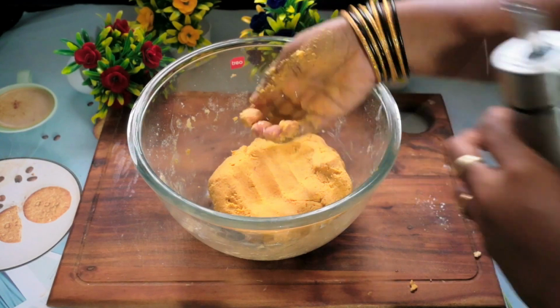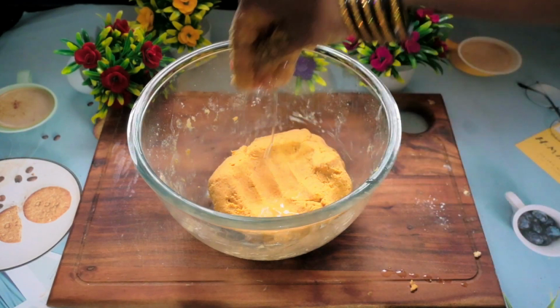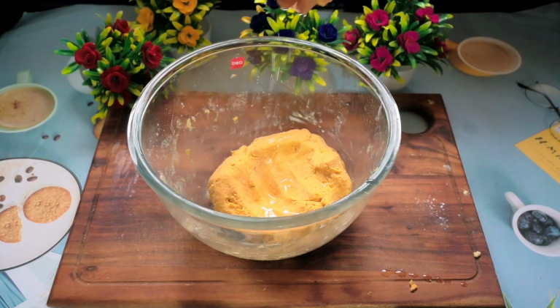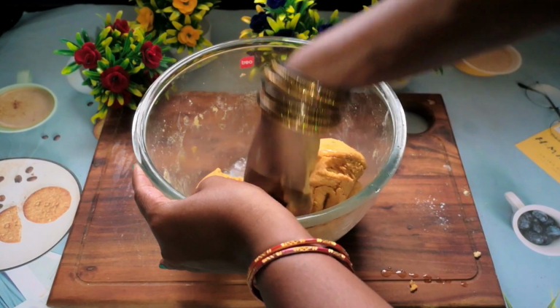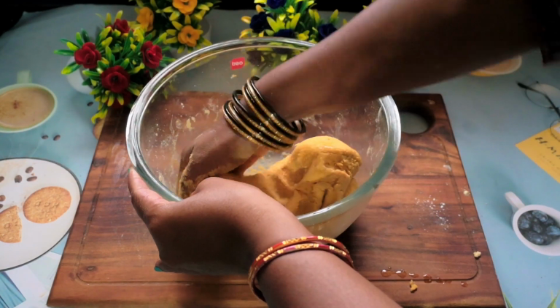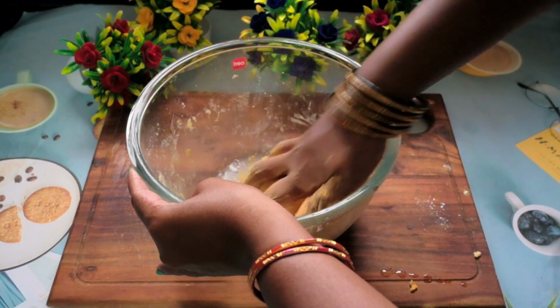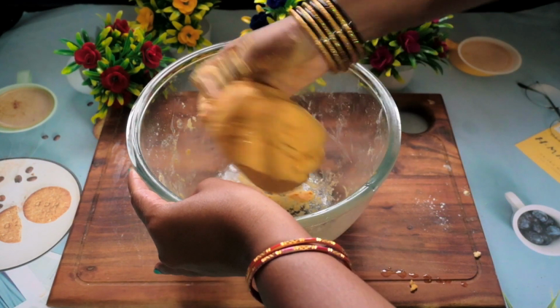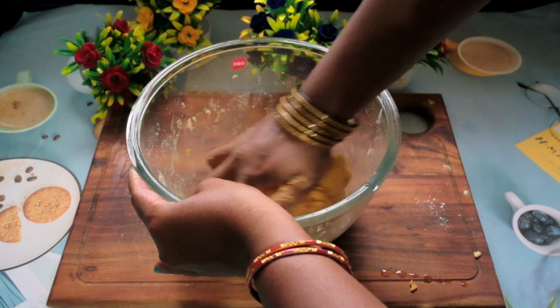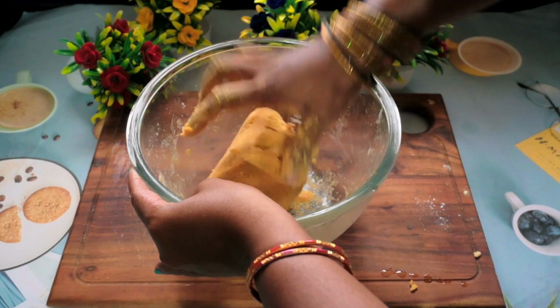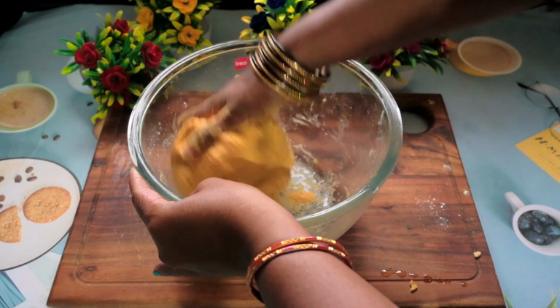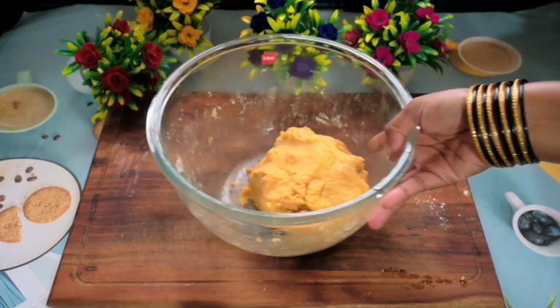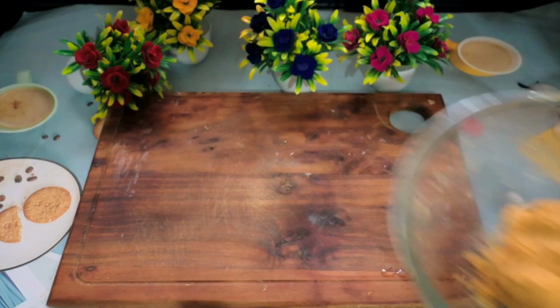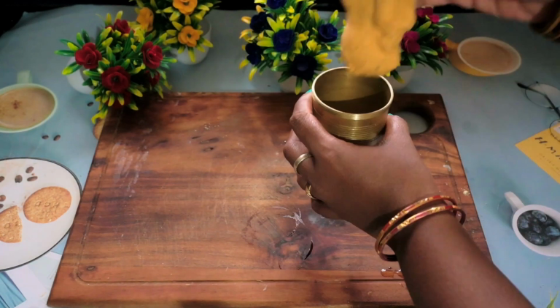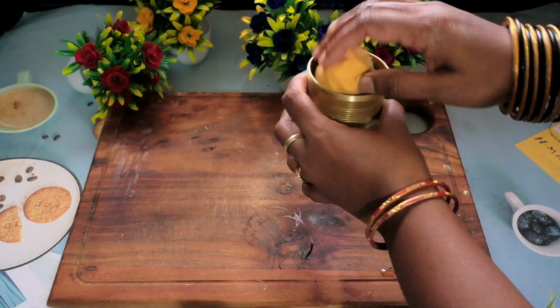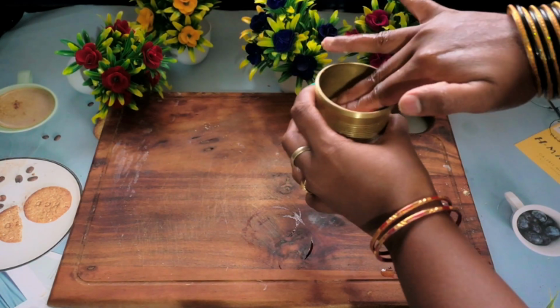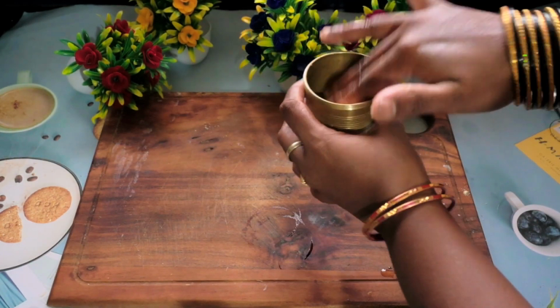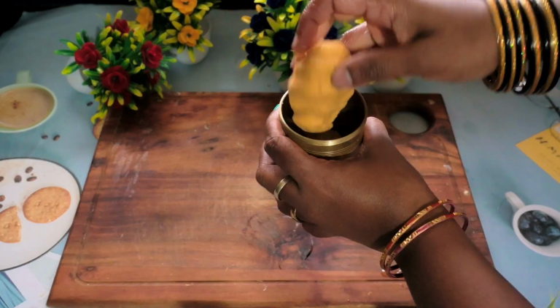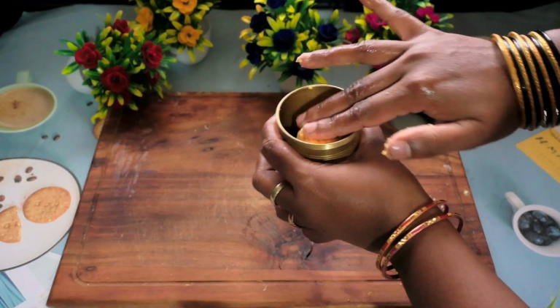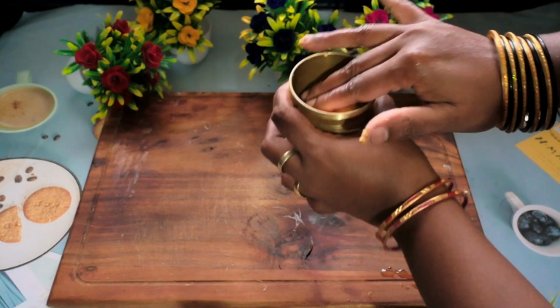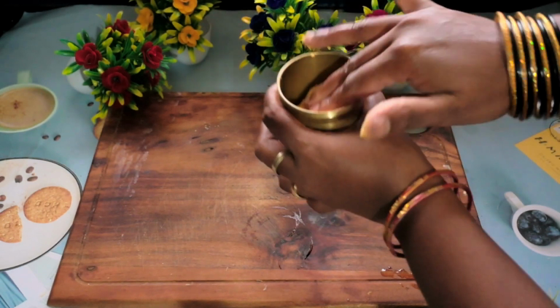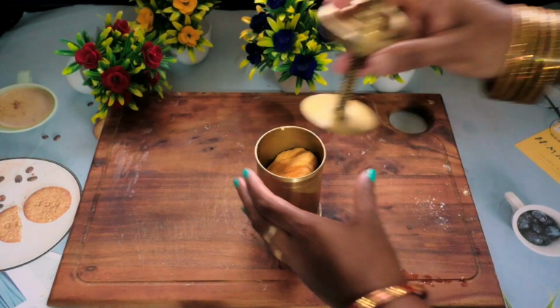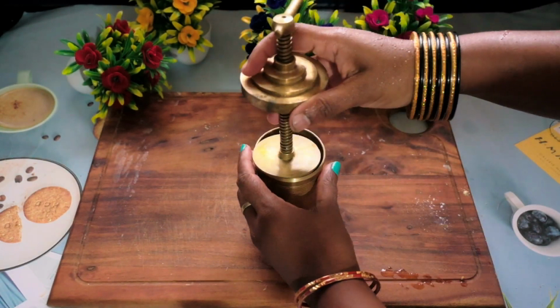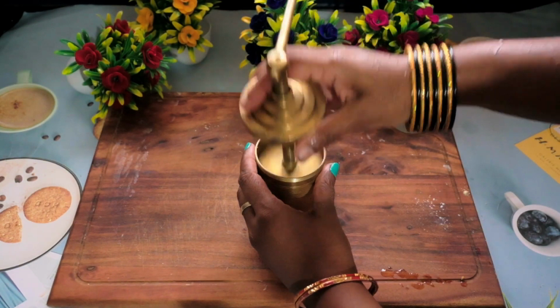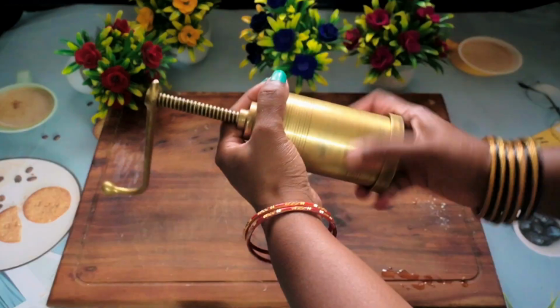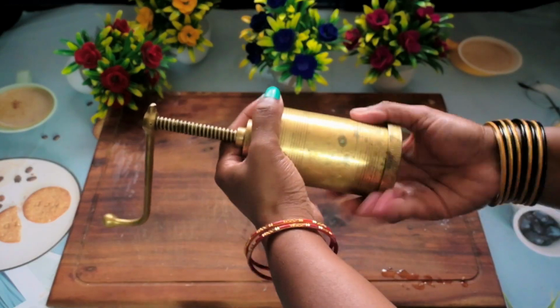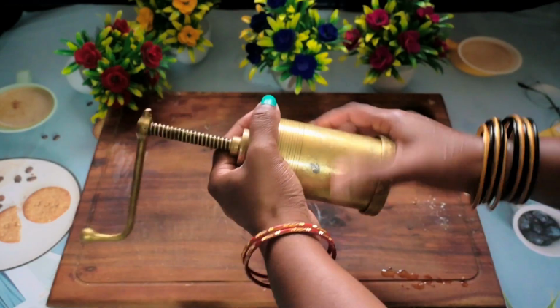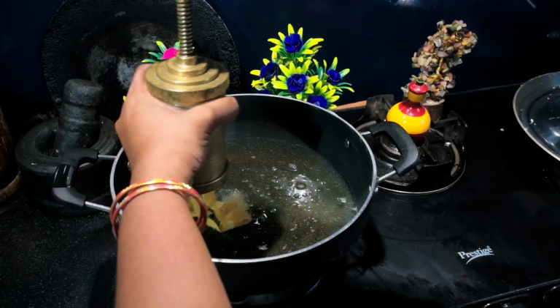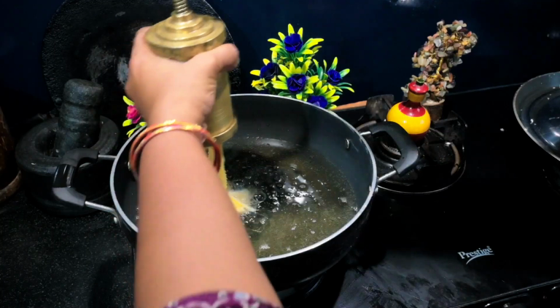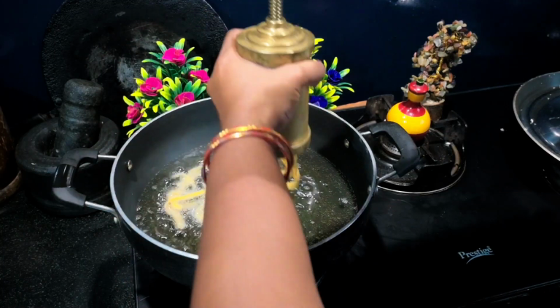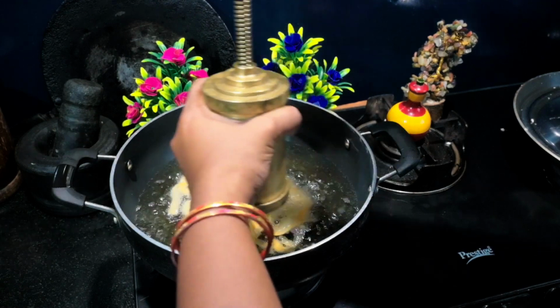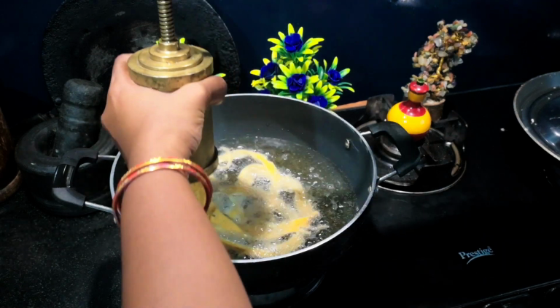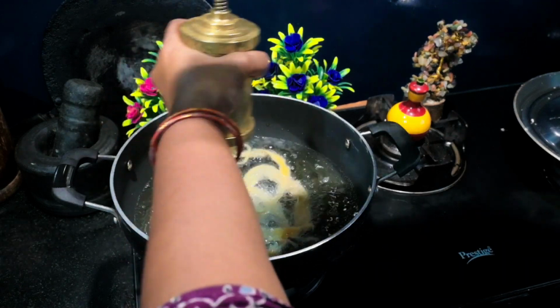Meanwhile, we will start making the ribbons. I have taken an idiappa maker — you will have to fill the idiappa maker with the dough and start off with the process.